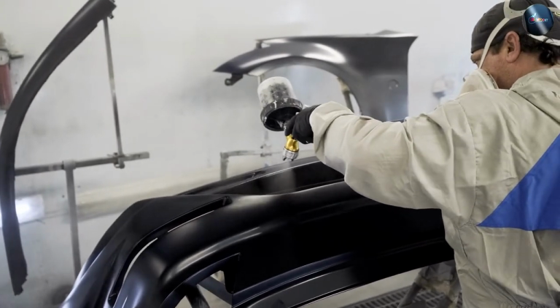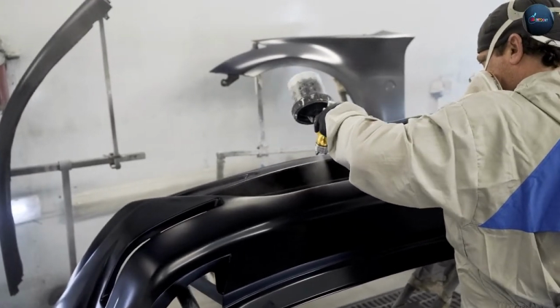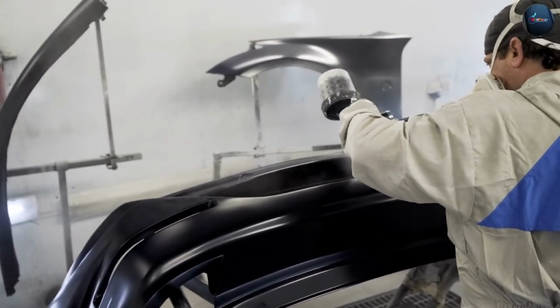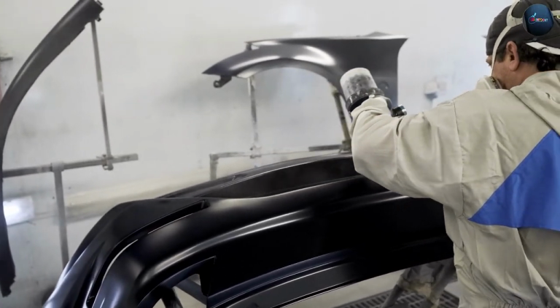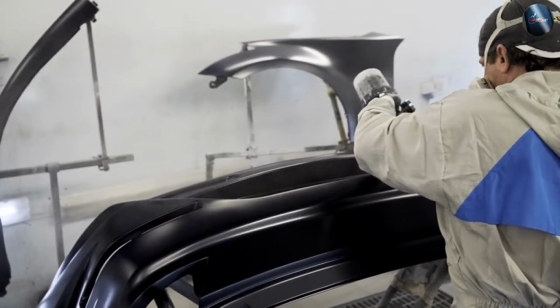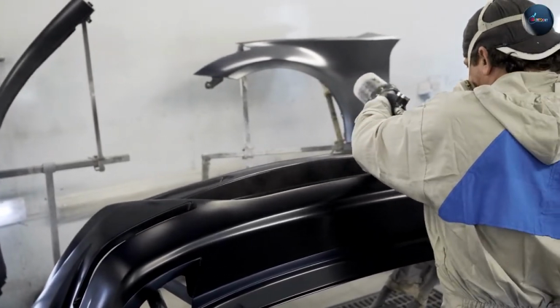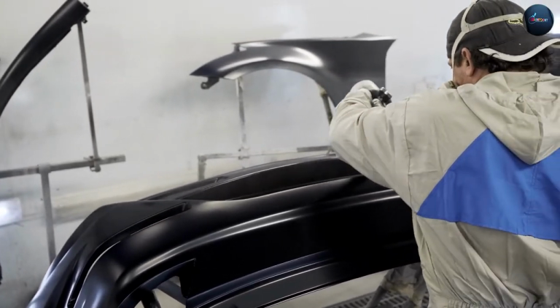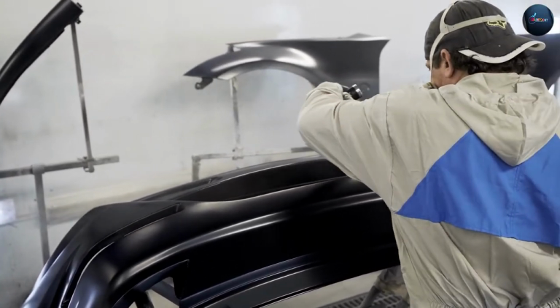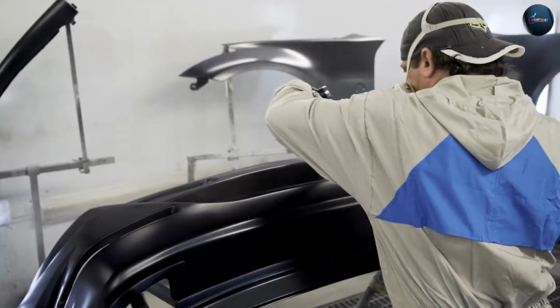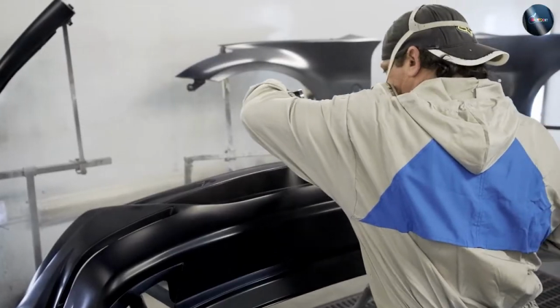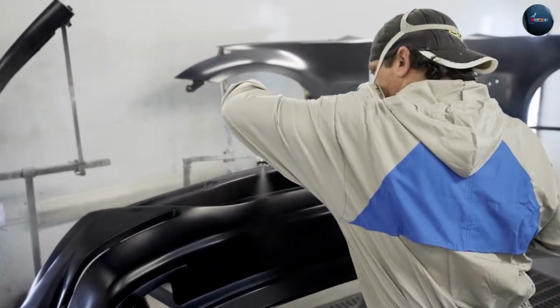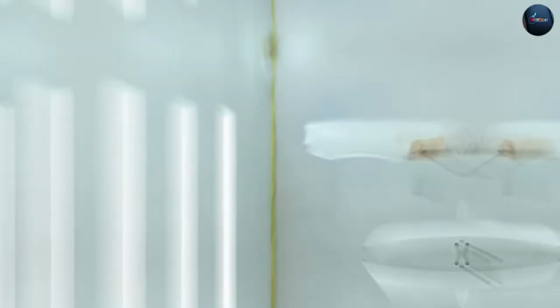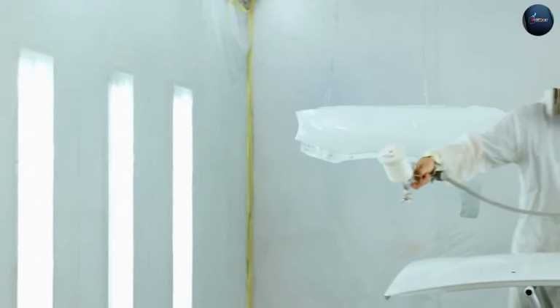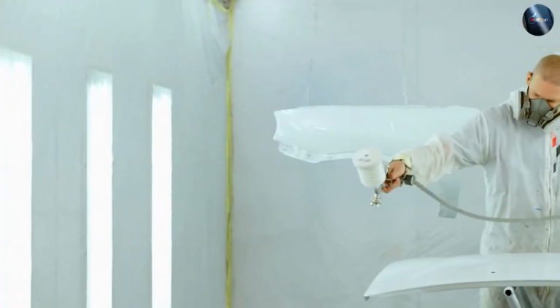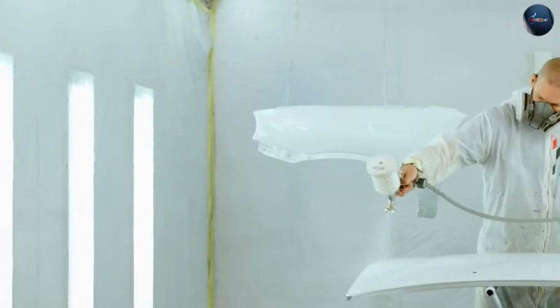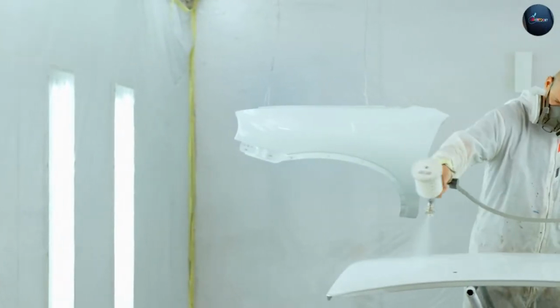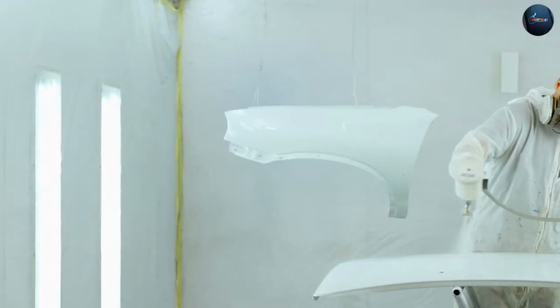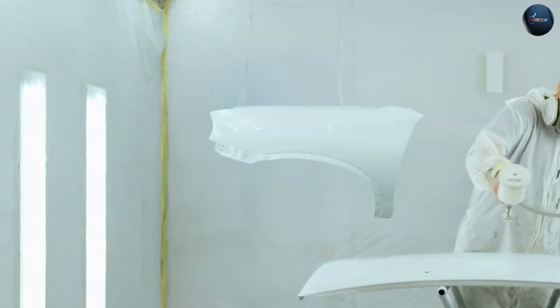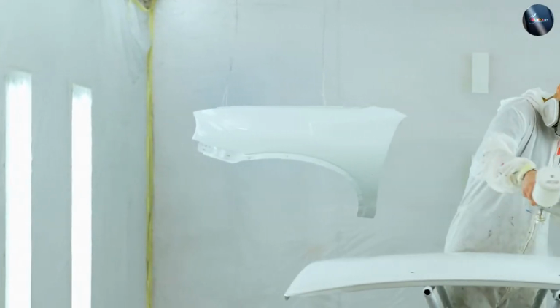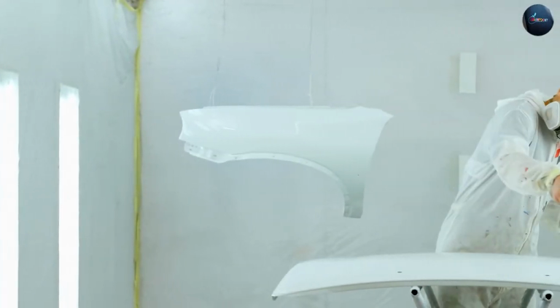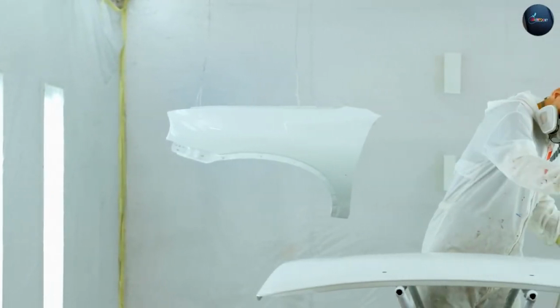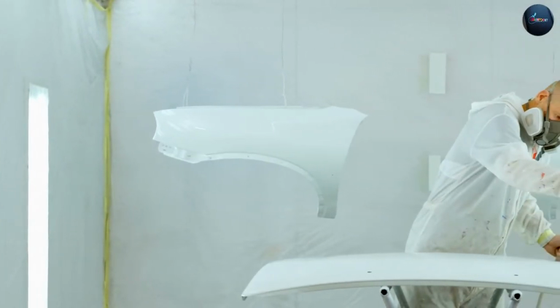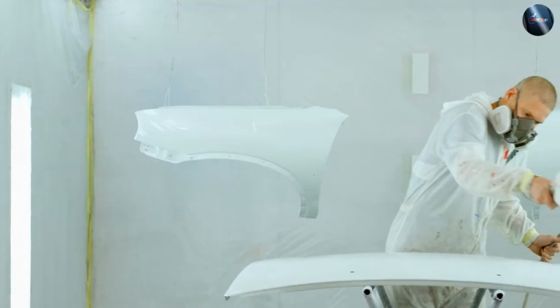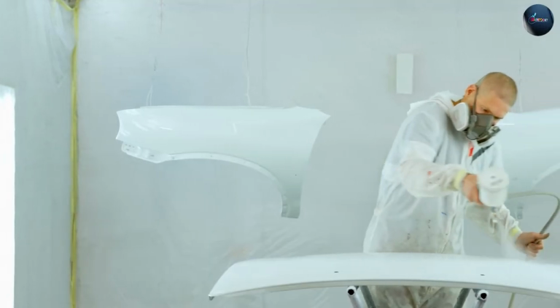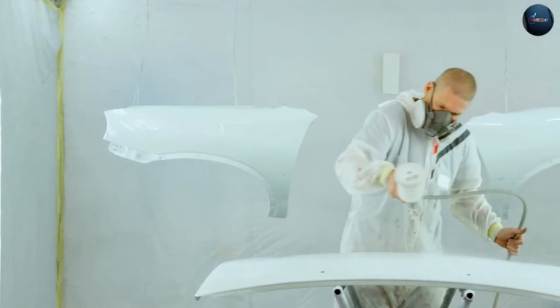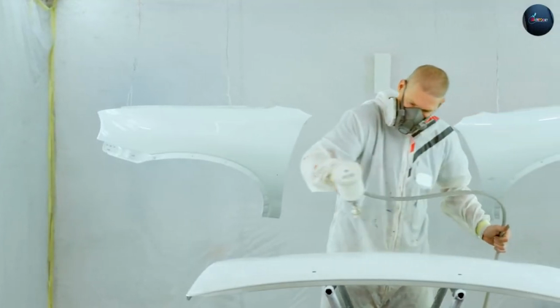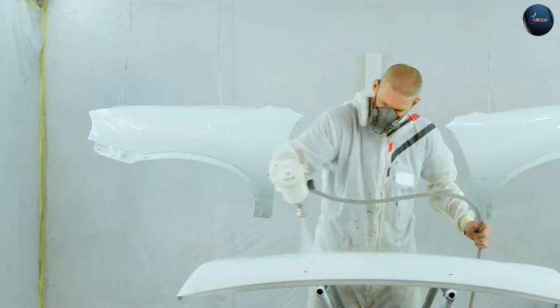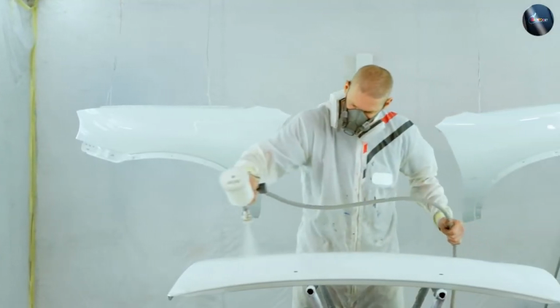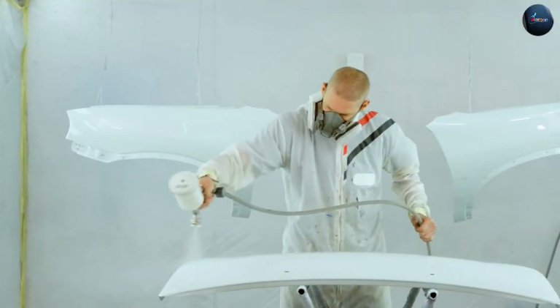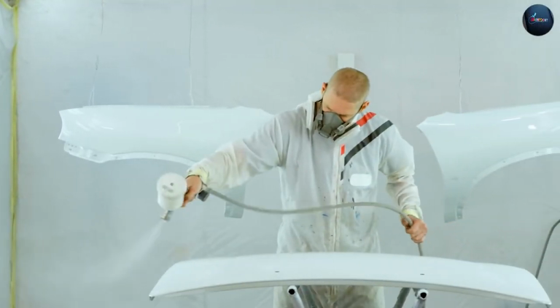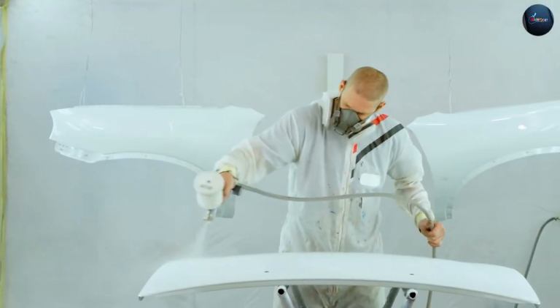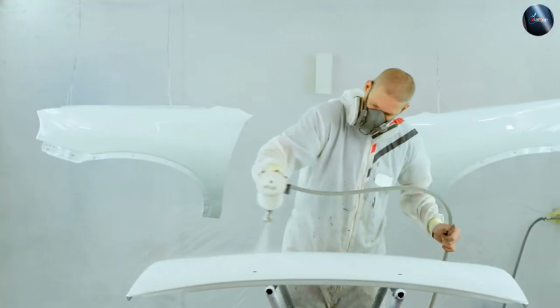Acrylic car paint, while also offering good durability, may not be as resistant to chipping and fading as enamel. However, advancements in technology have improved the durability of acrylic paints in recent years.